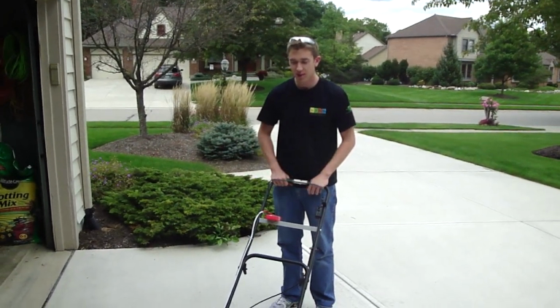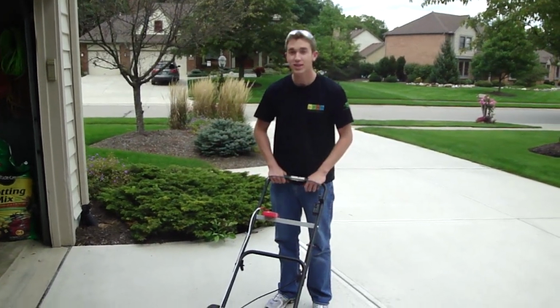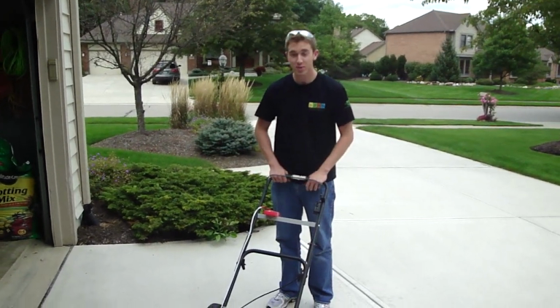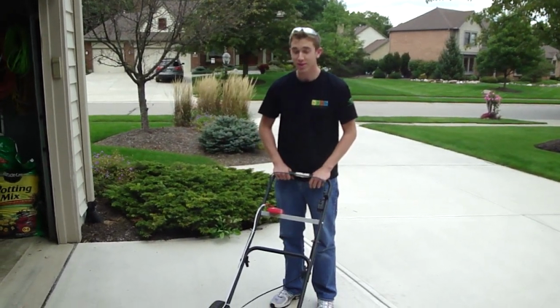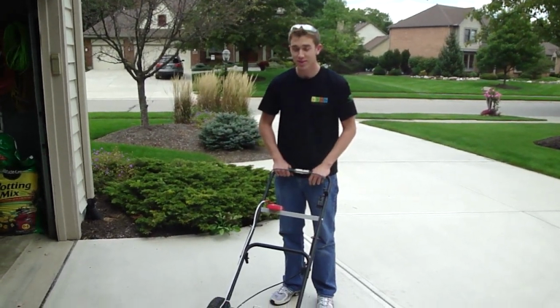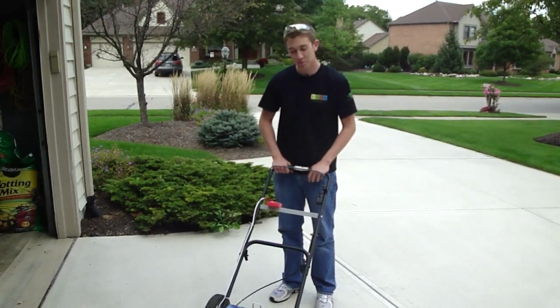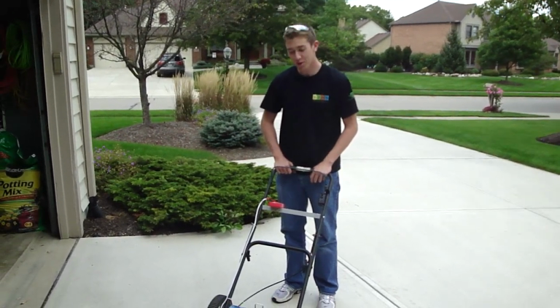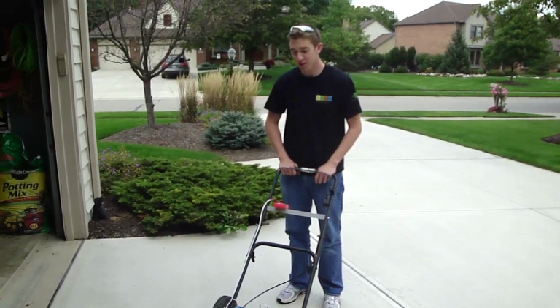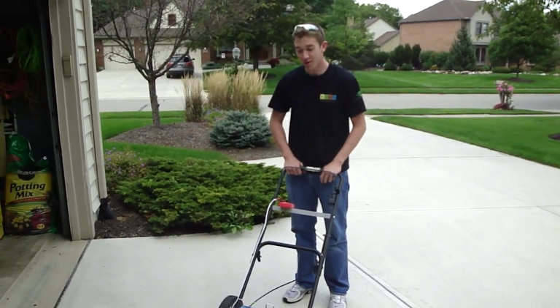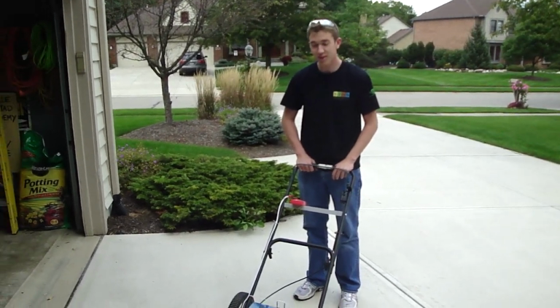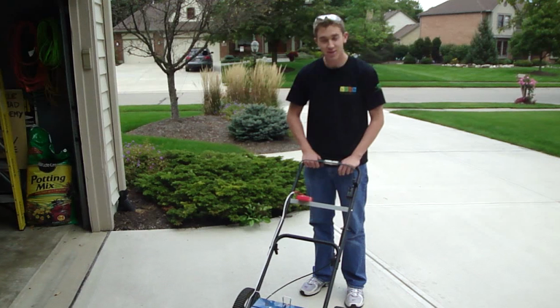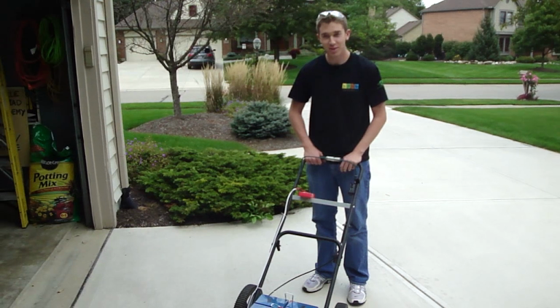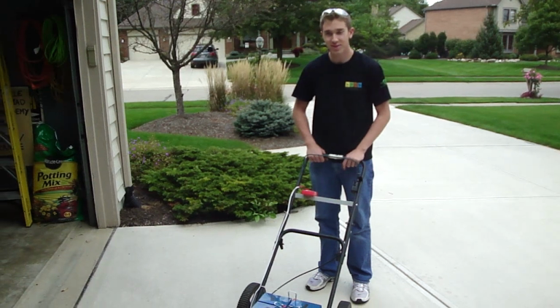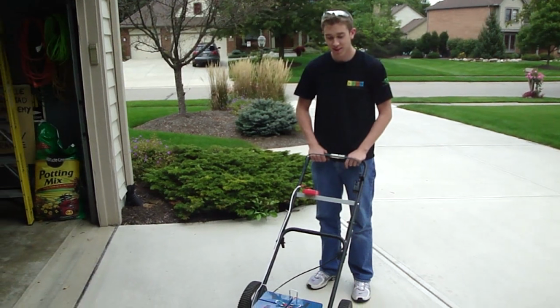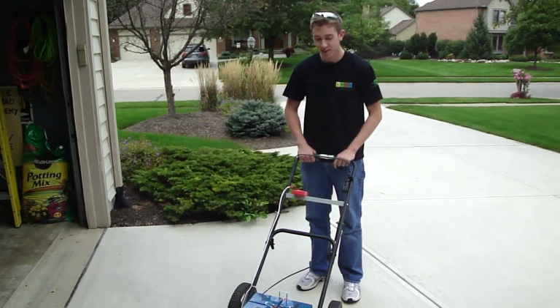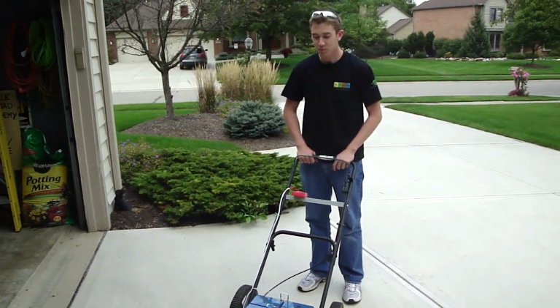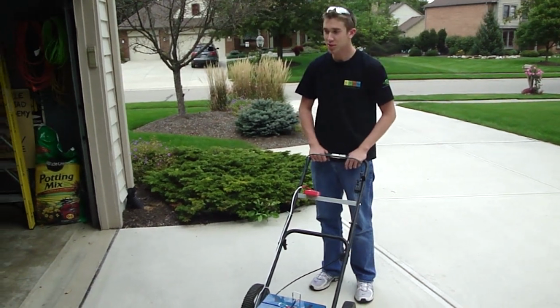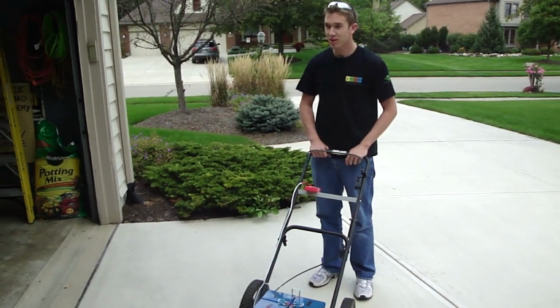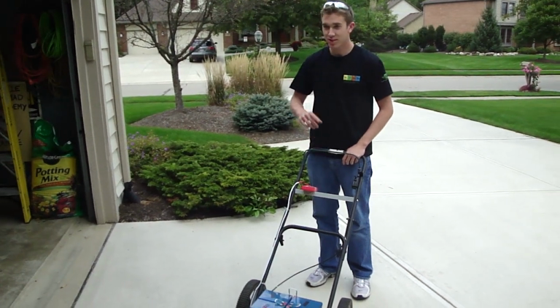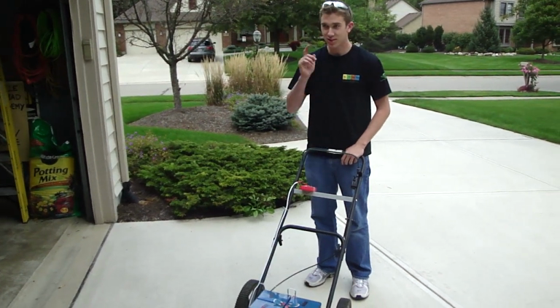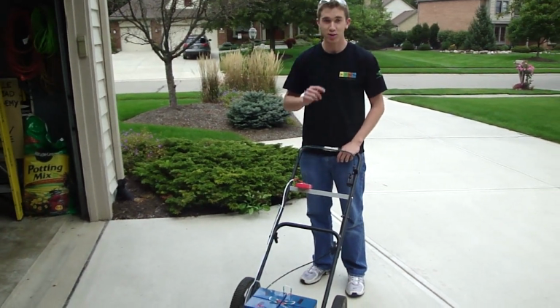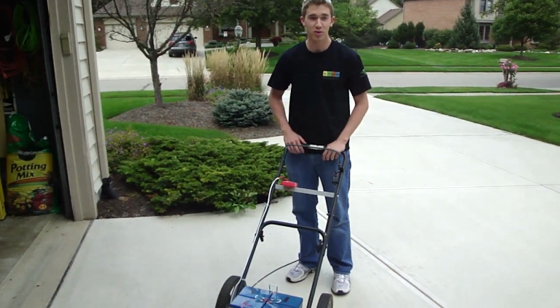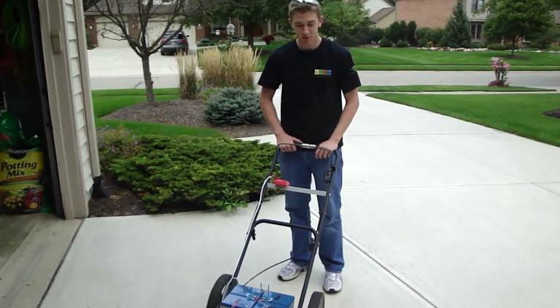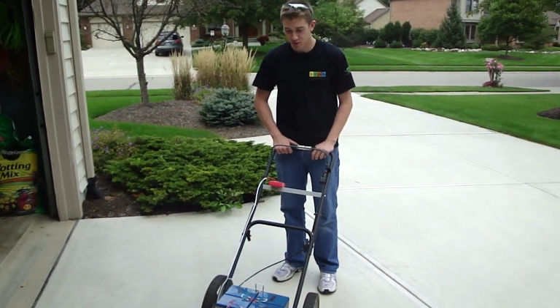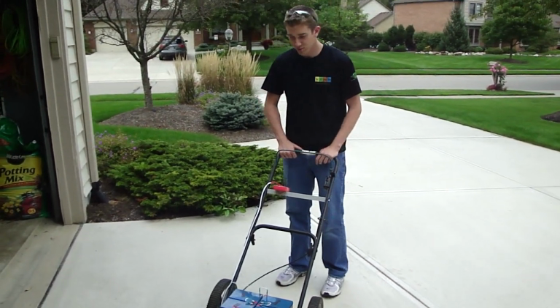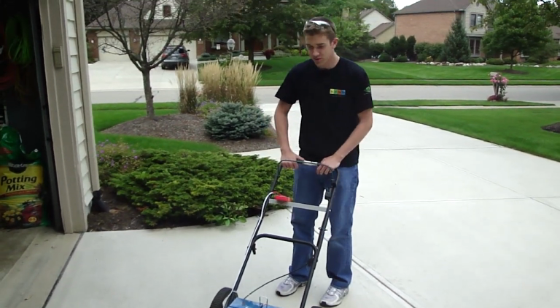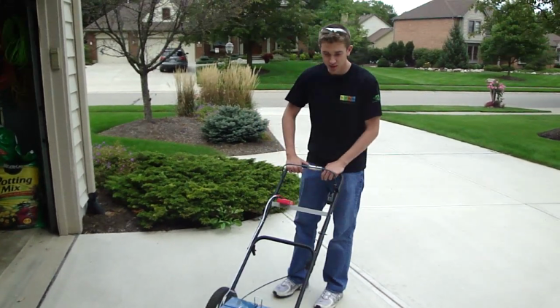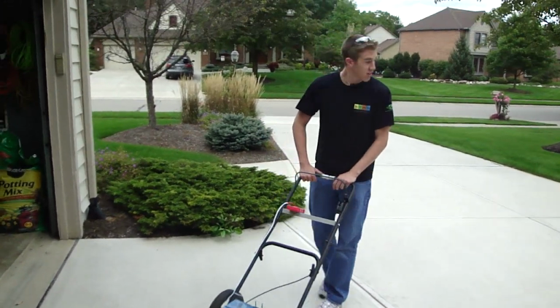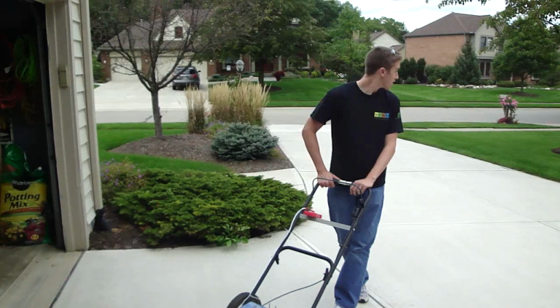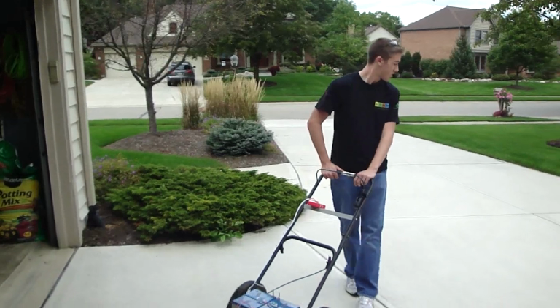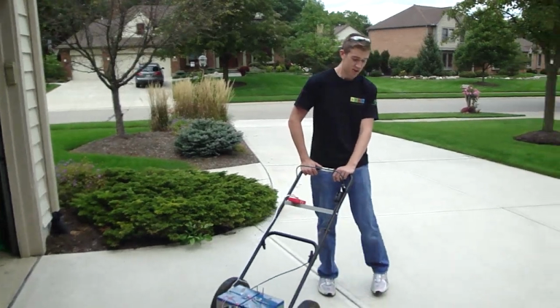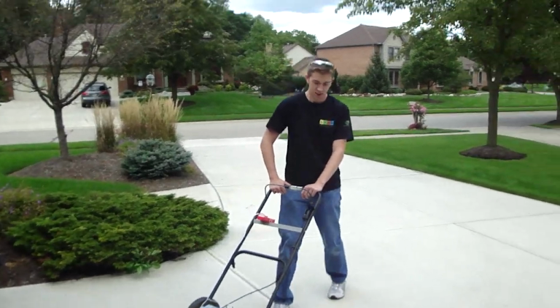That sounds good. I'm just going to put that out there — that sounds very nice. Much better than the old mower. Do the hedge.